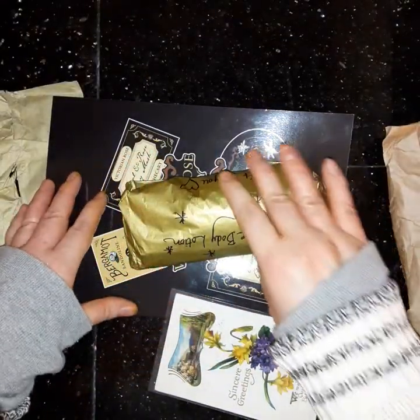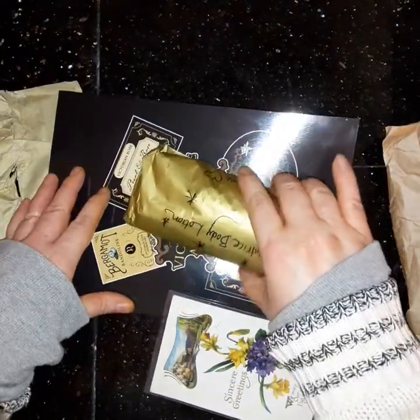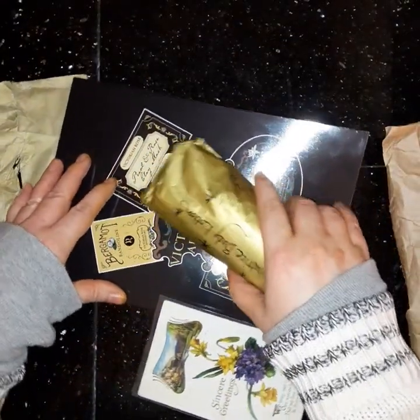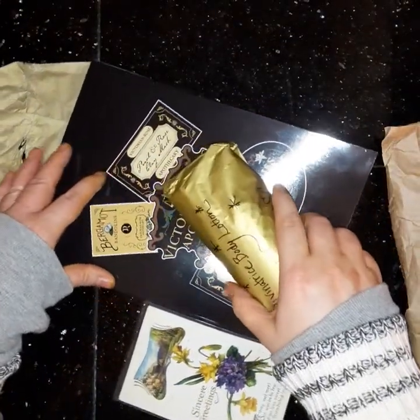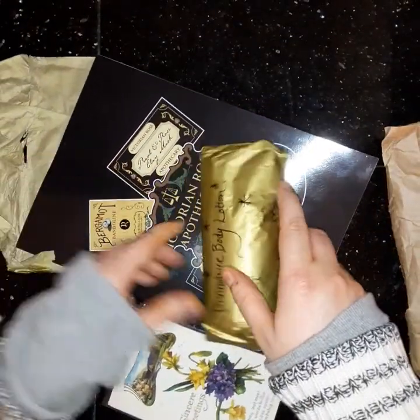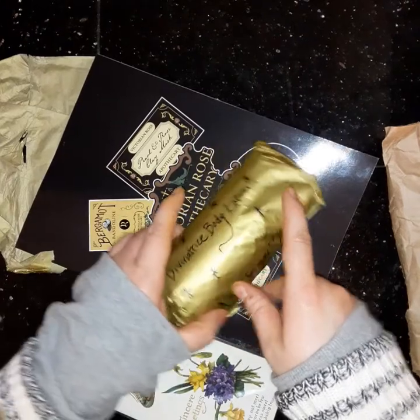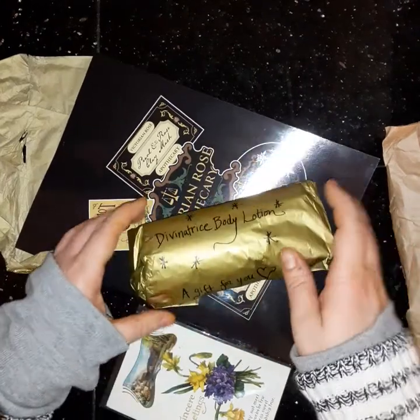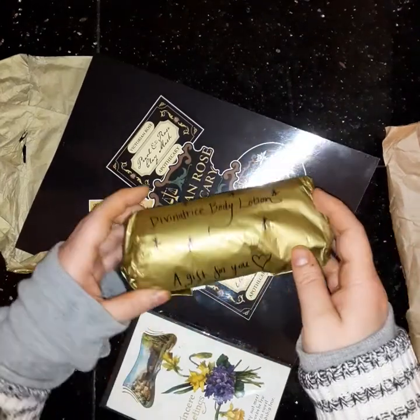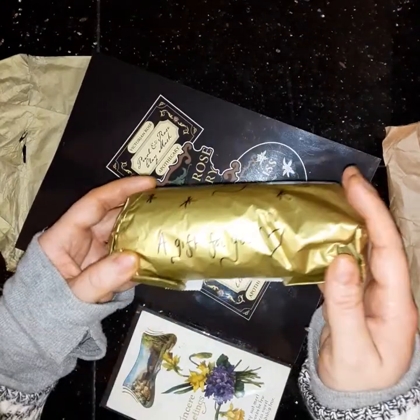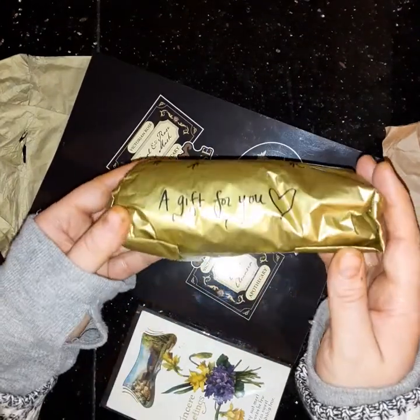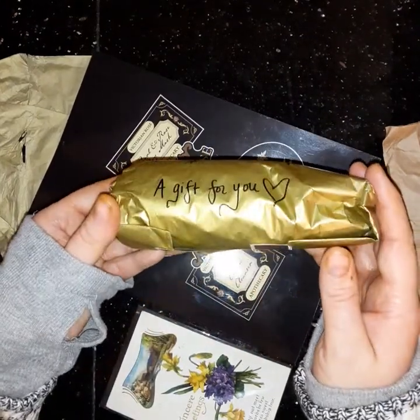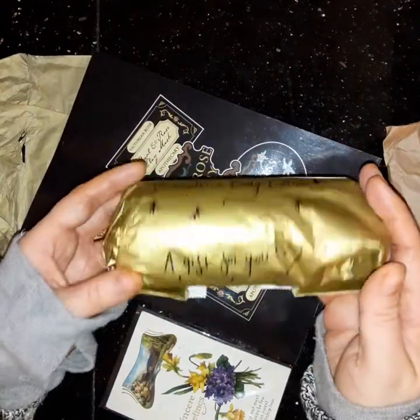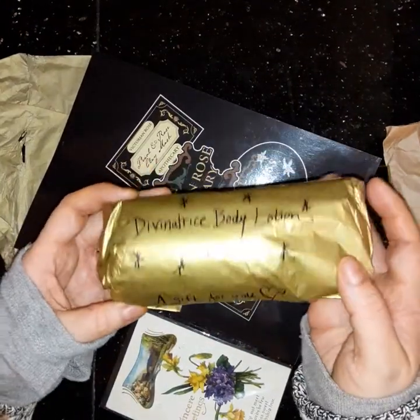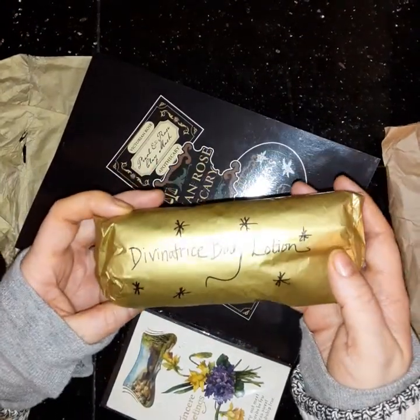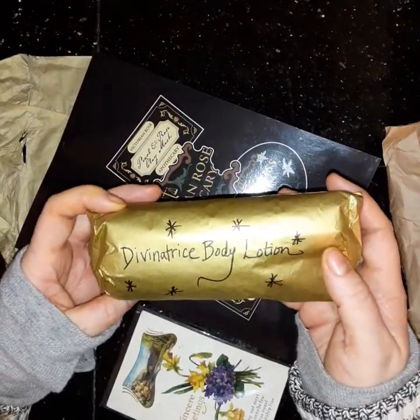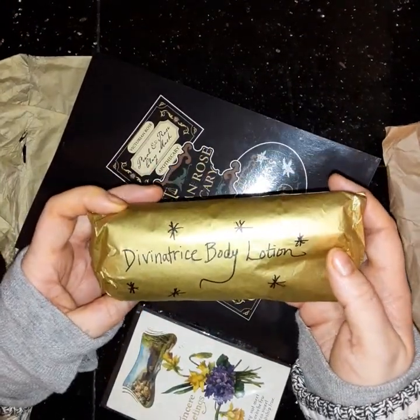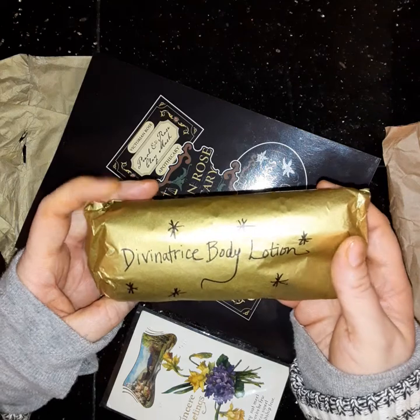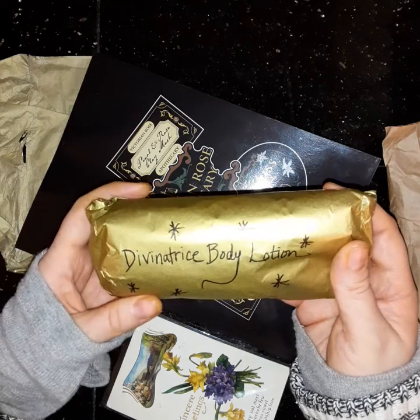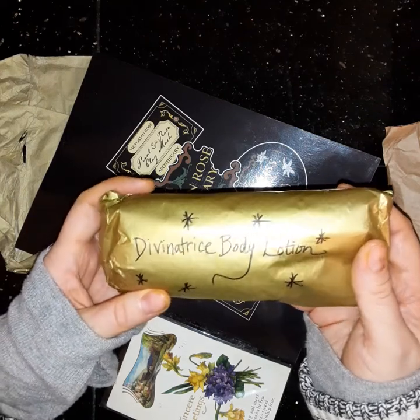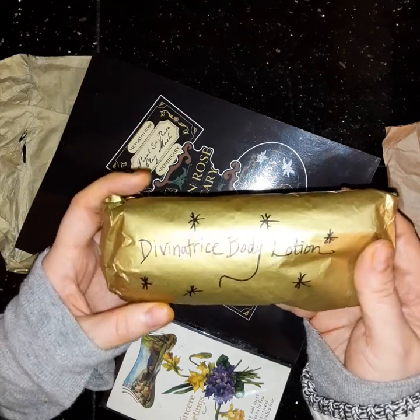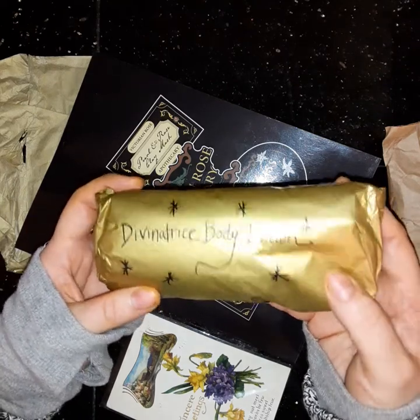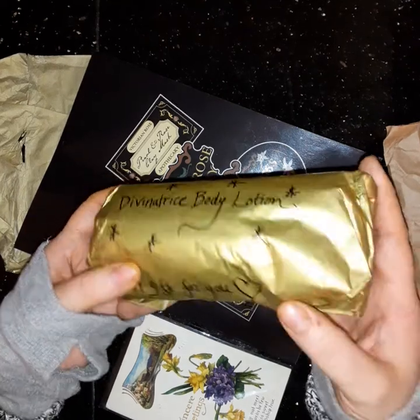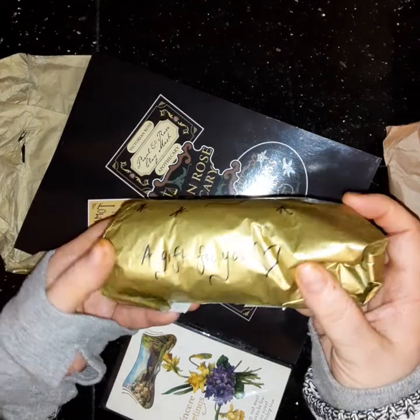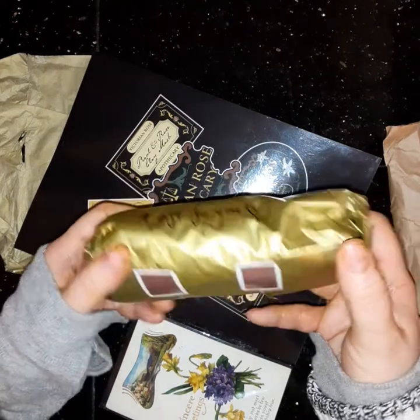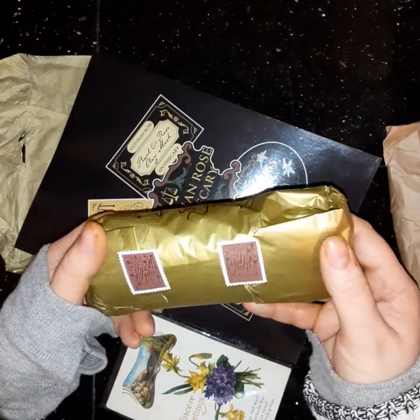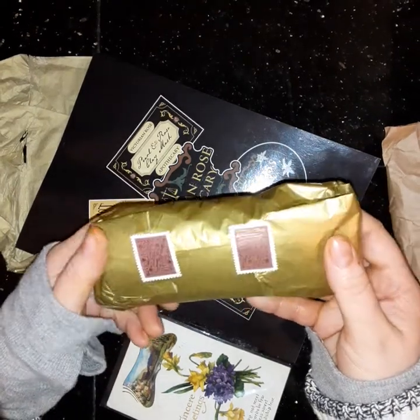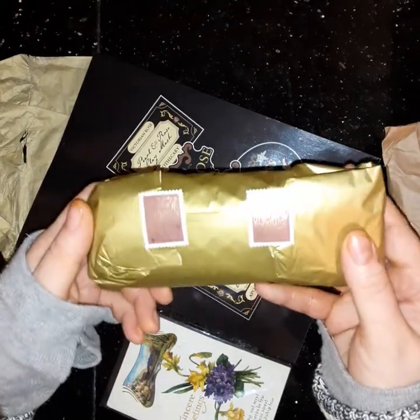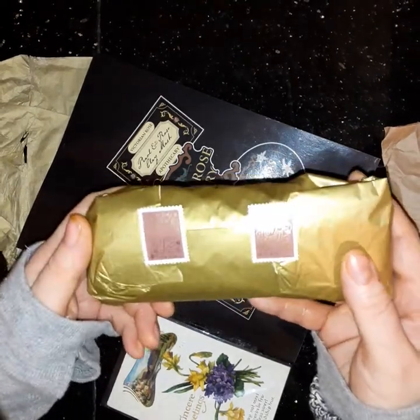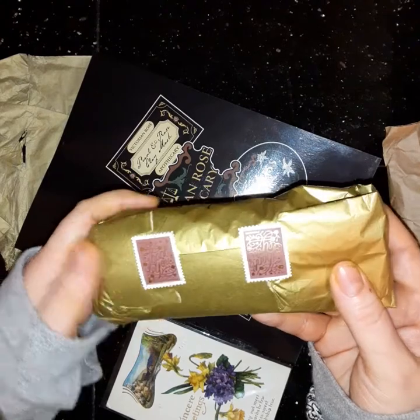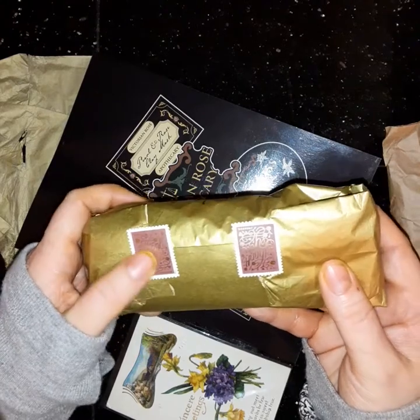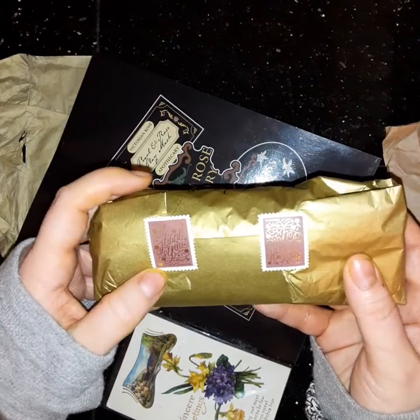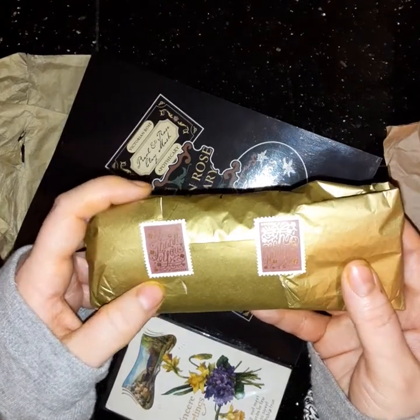She gave me something extra! This is a gift for you — Divinitress Body Lotion. I hope I said that right. Beautiful thank you stickers, too.